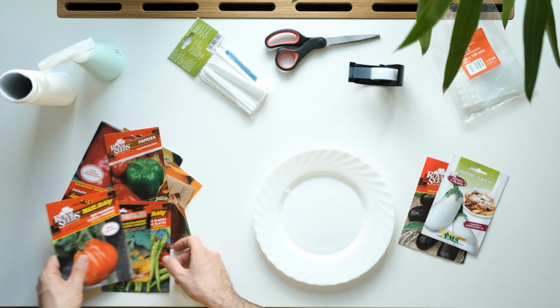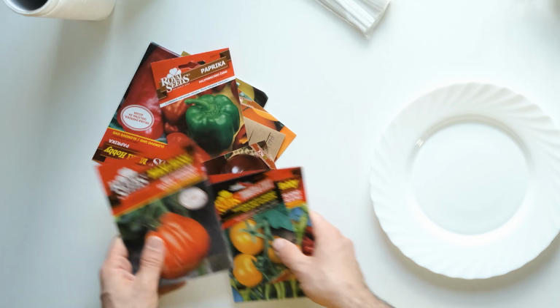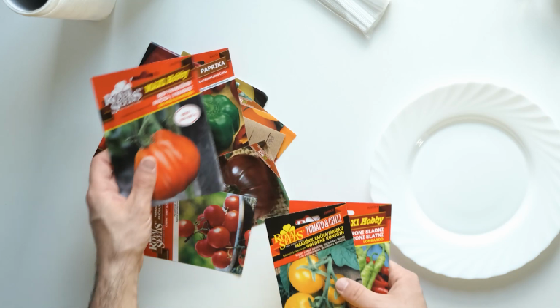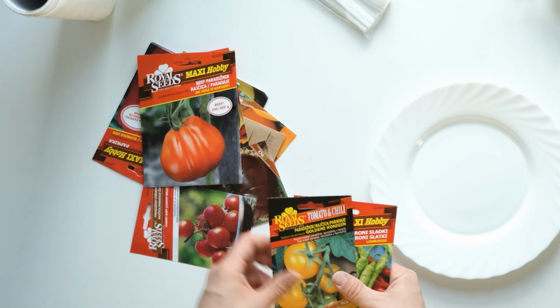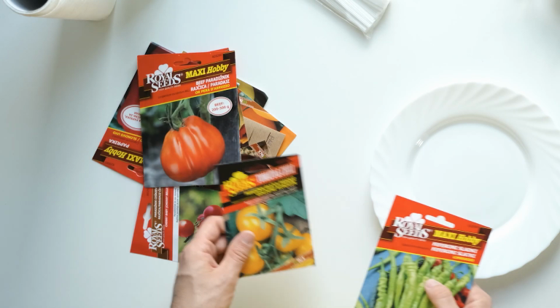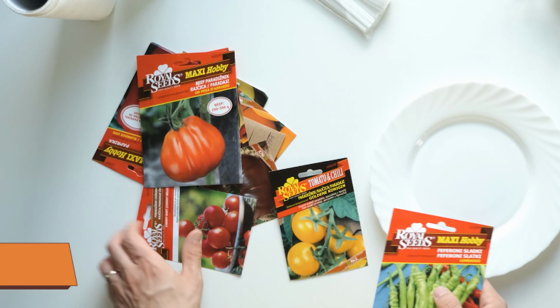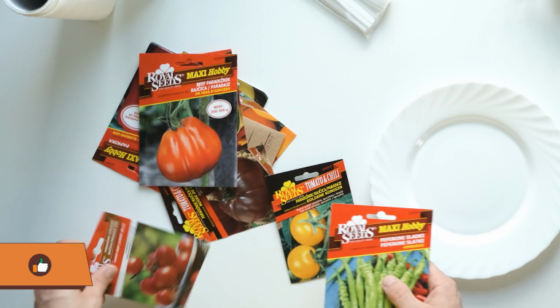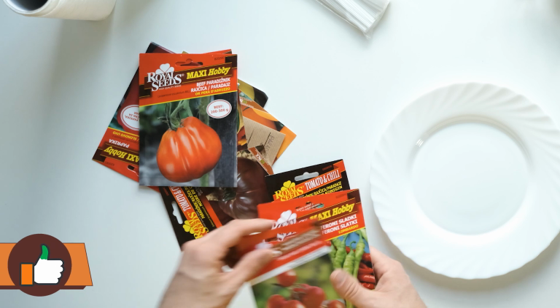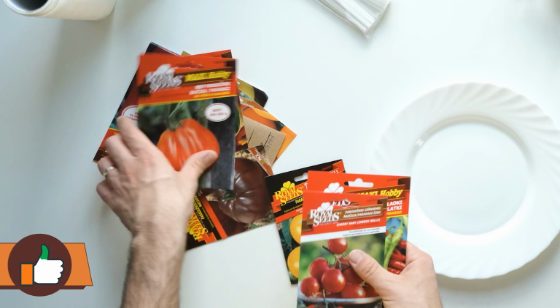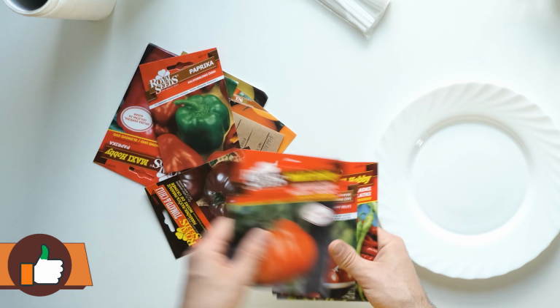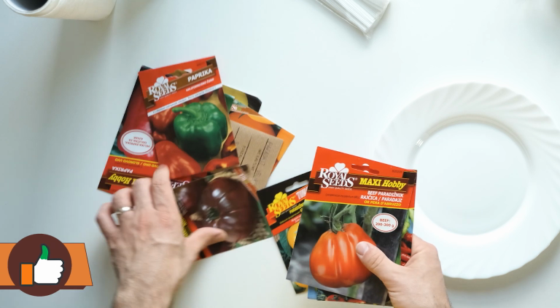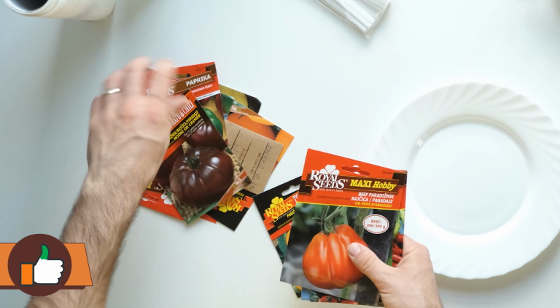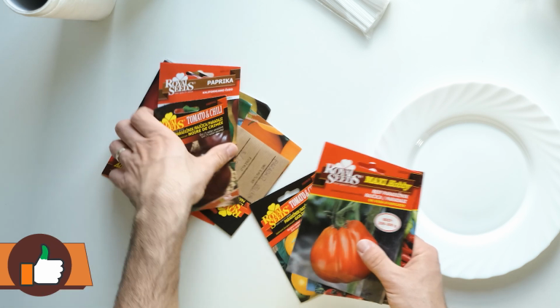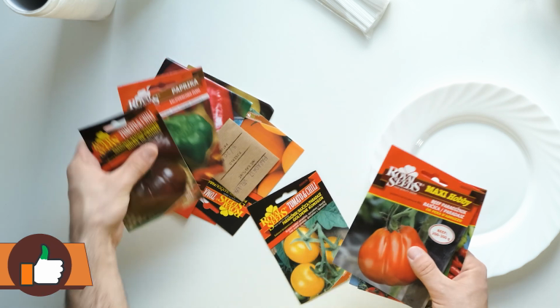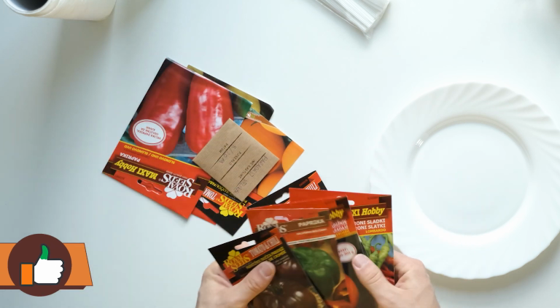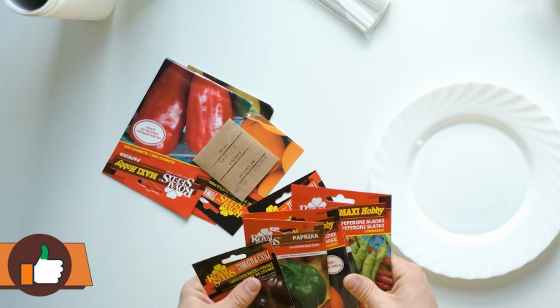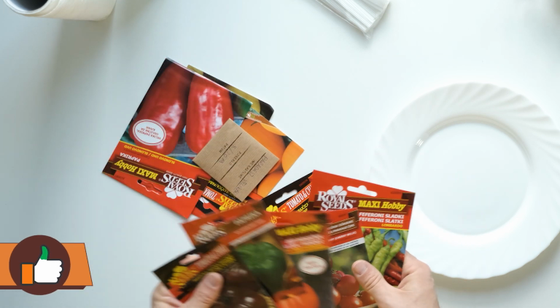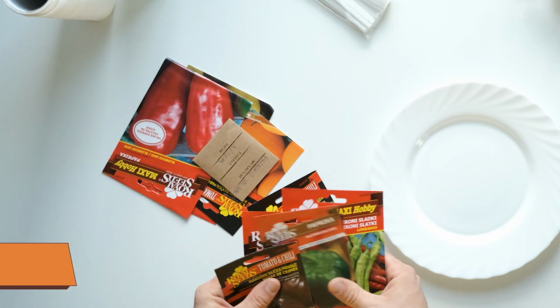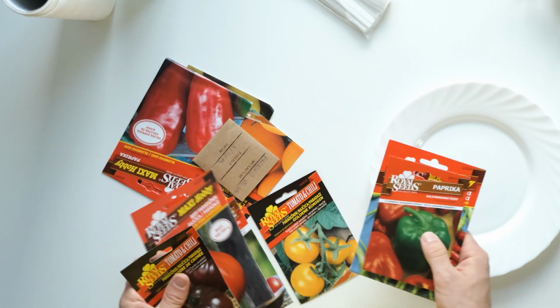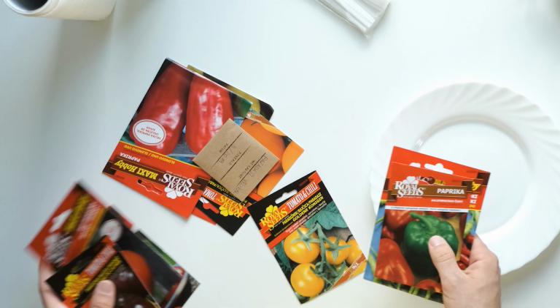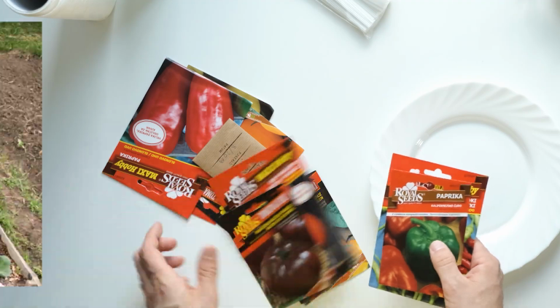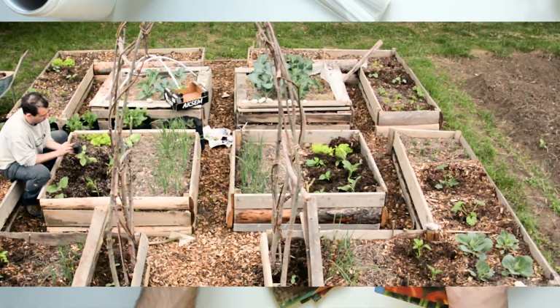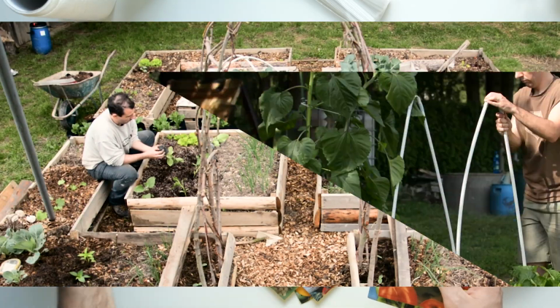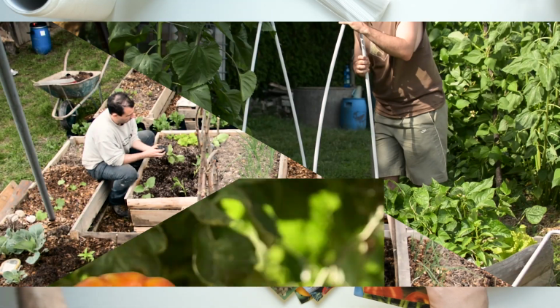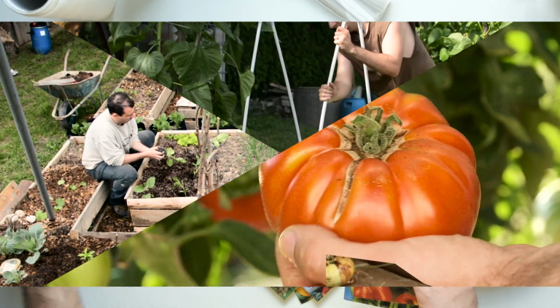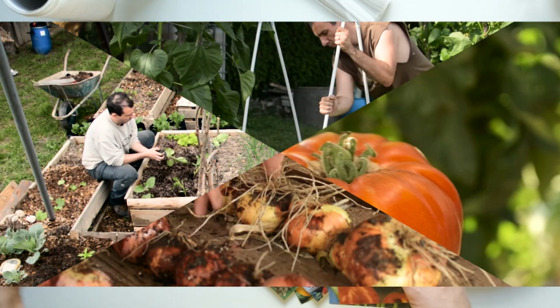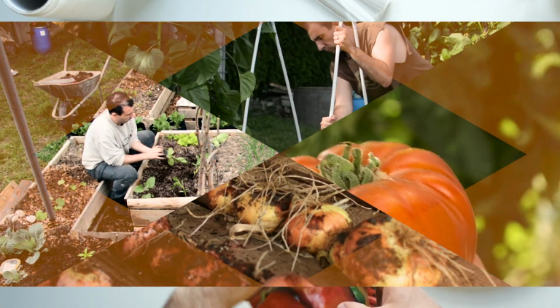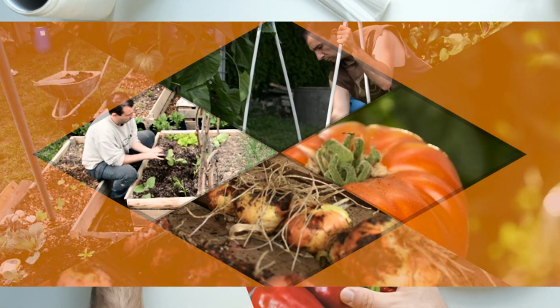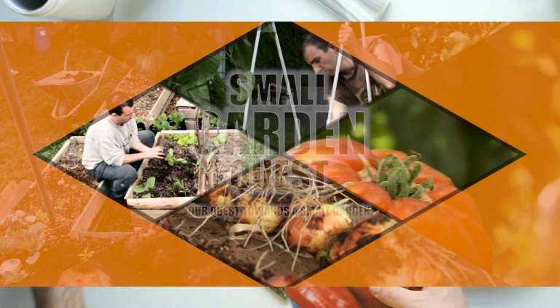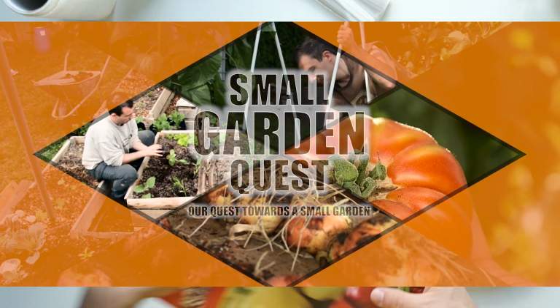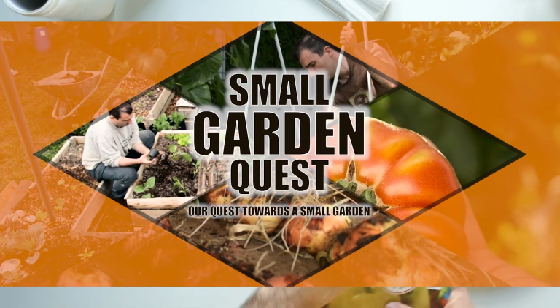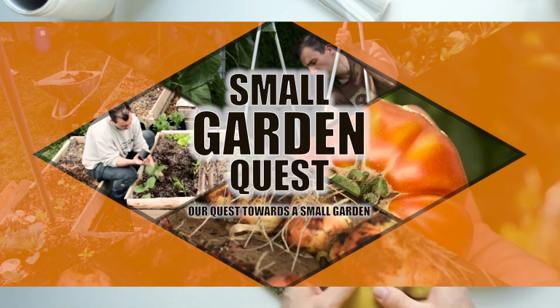For all of you that are new here, I'm Jan and welcome to my small garden quest where you can see my gardening journey and learn a lot about gardening. So before the wheat sprouts in our gardens, let's dig into the main content.